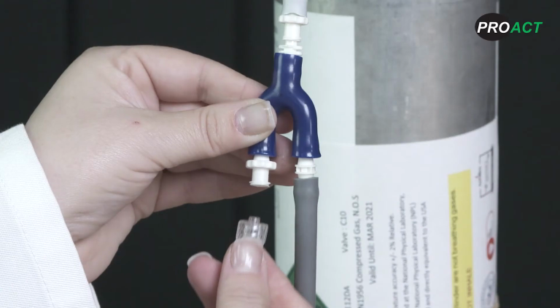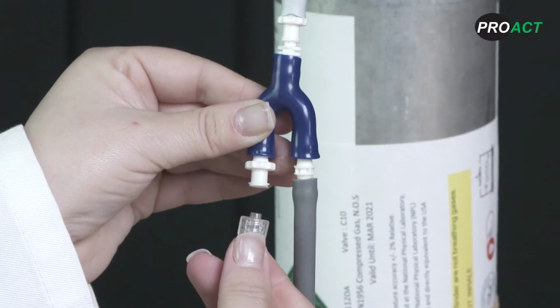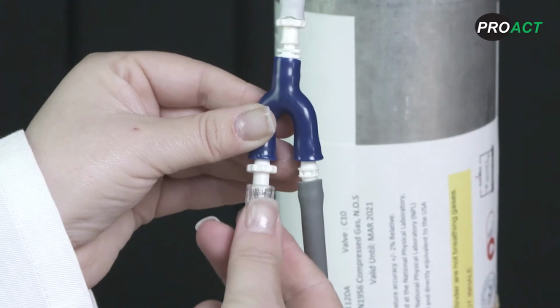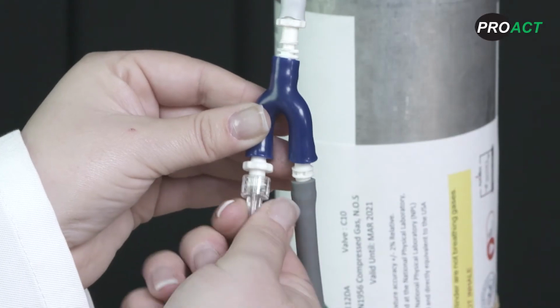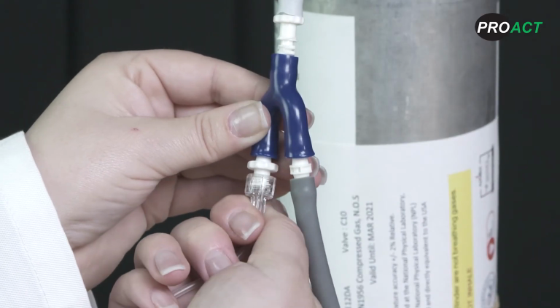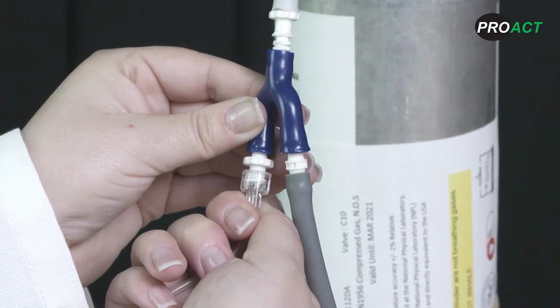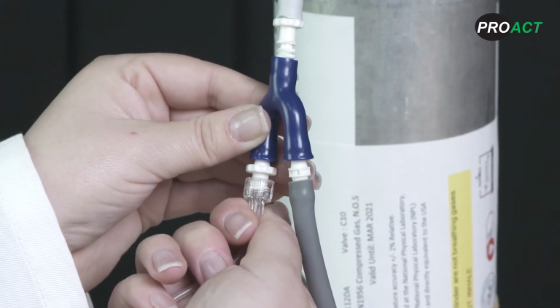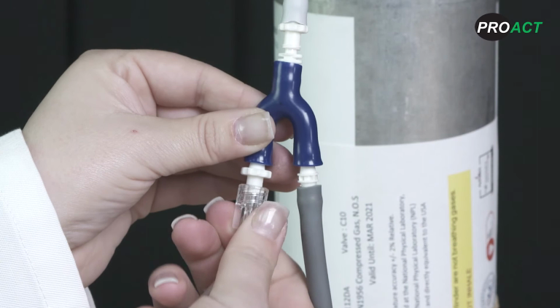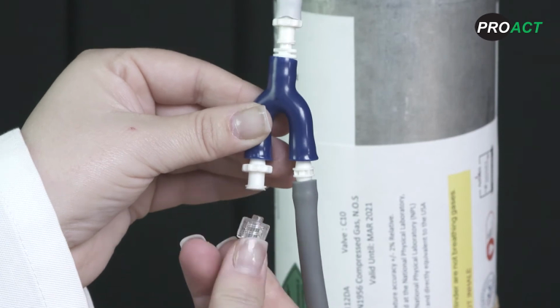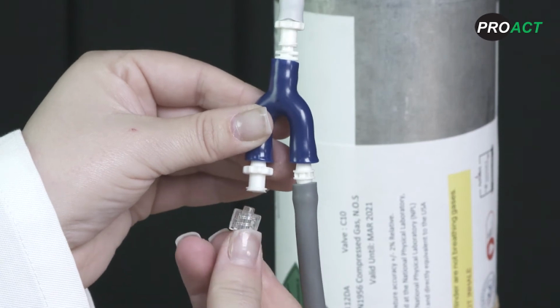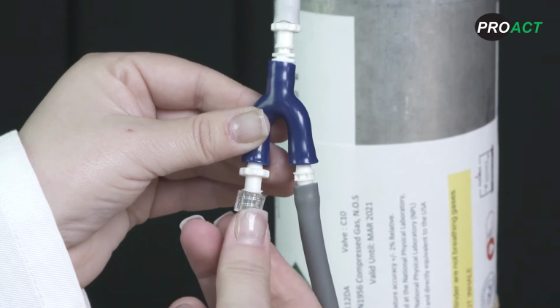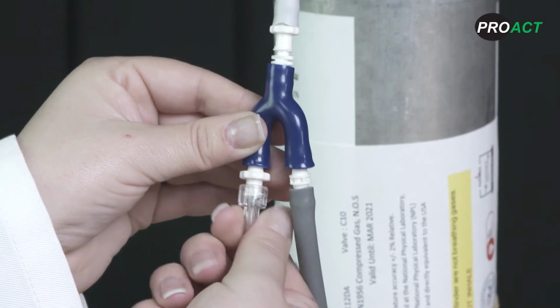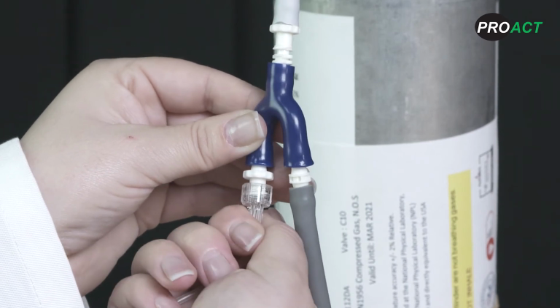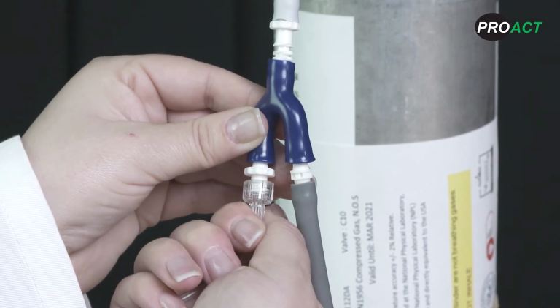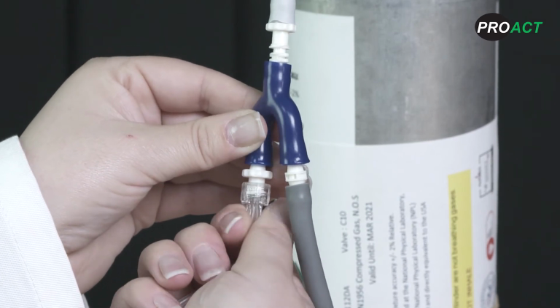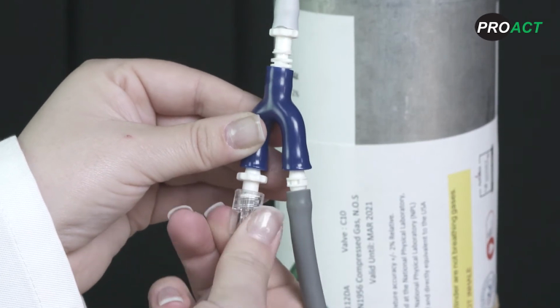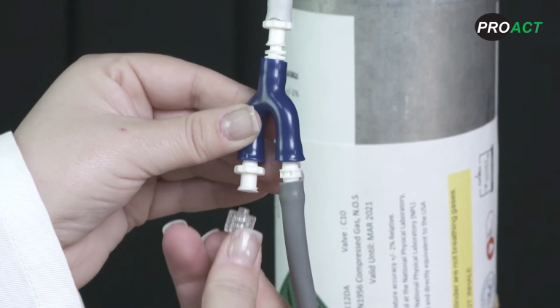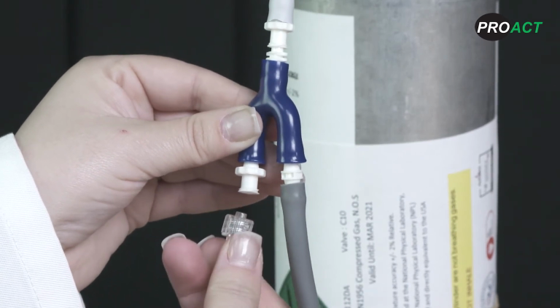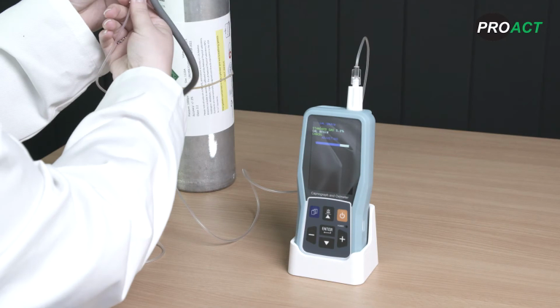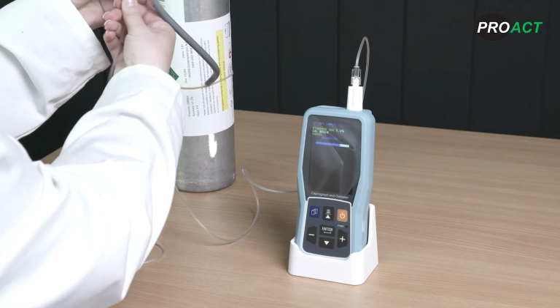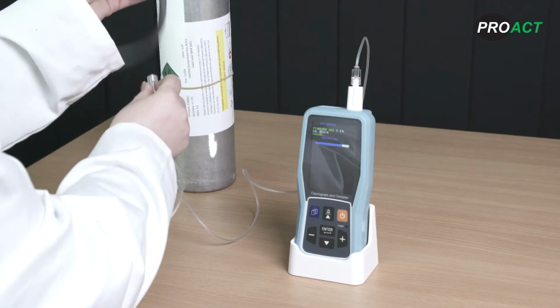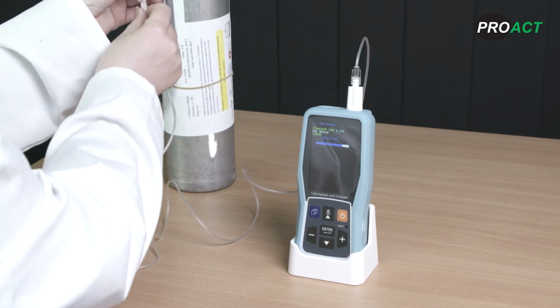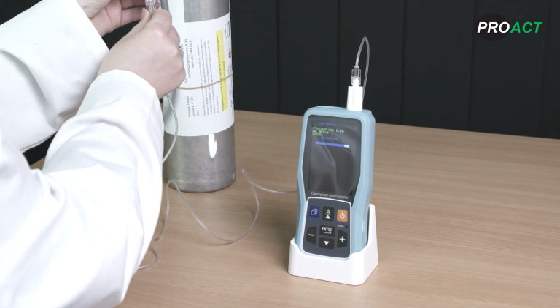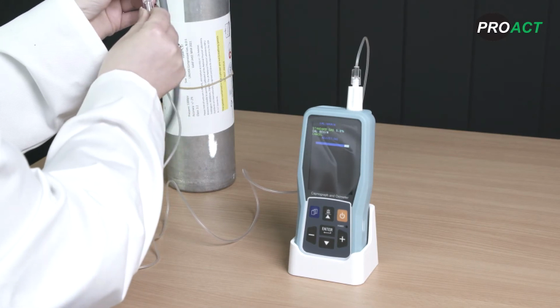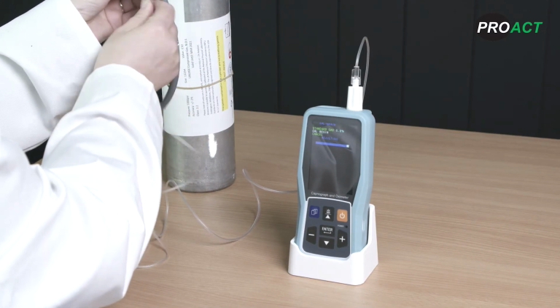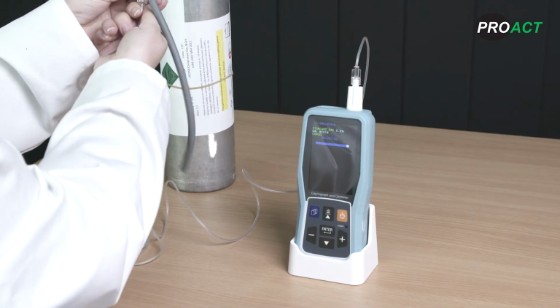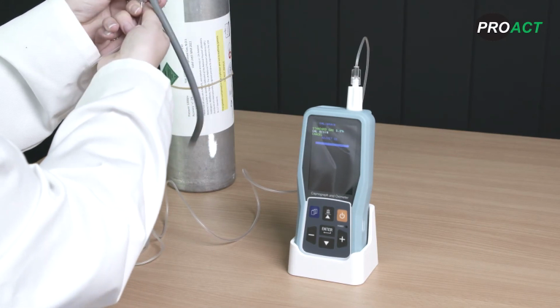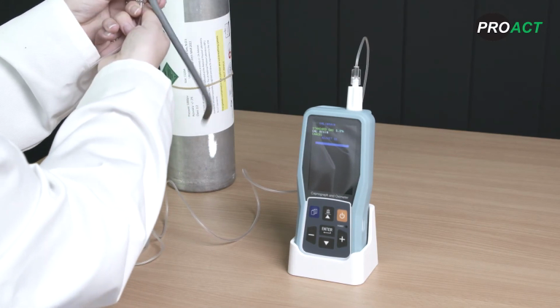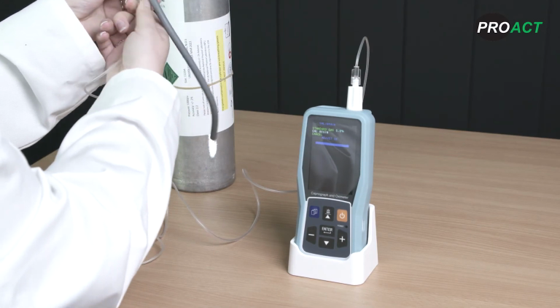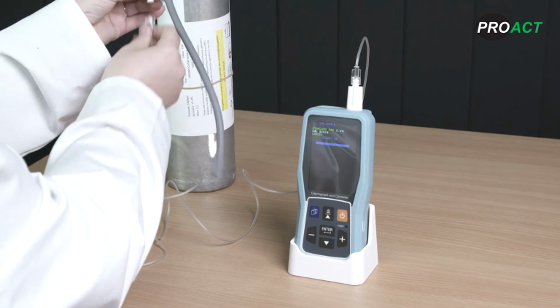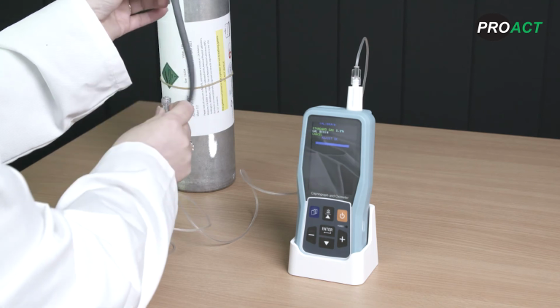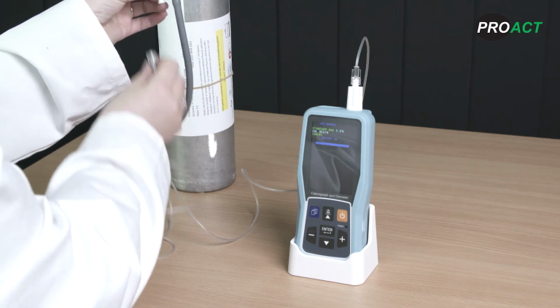Turn your 5% CO2 gas on full at the flow regulator. As the white line changes to blue, mimic the patient breathing with your gas and luer line connector as shown, with two seconds on and two seconds off. Ensure that the luer line is fully screwed in for two seconds on and that it is fully unscrewed and sampling room air when off.